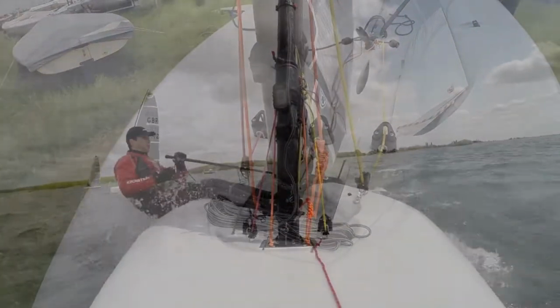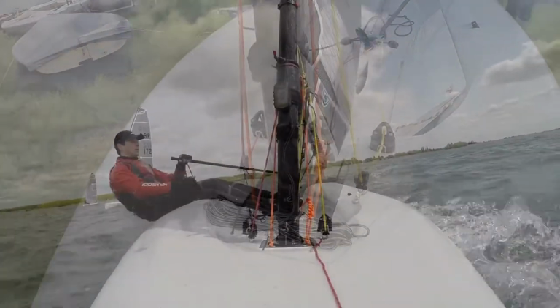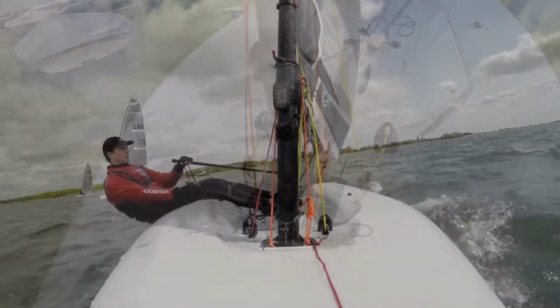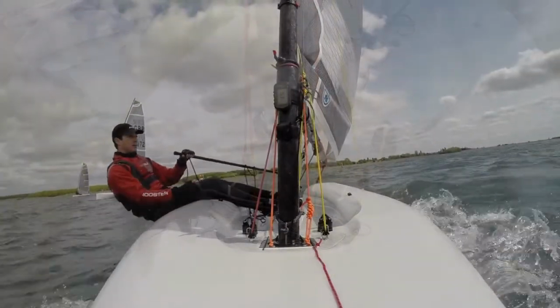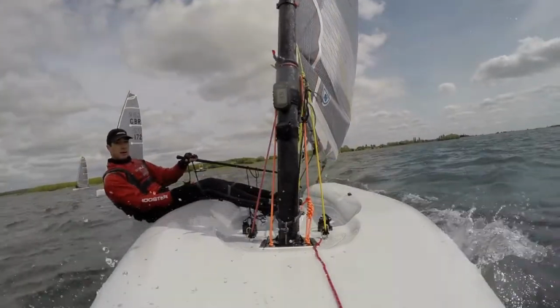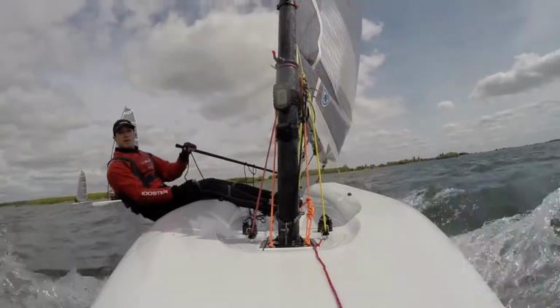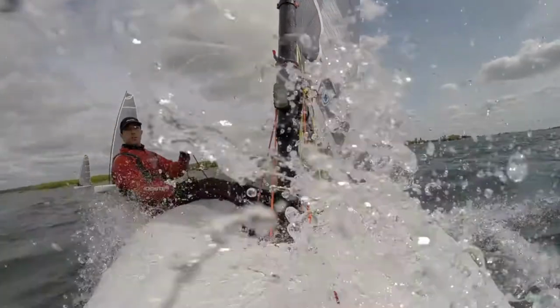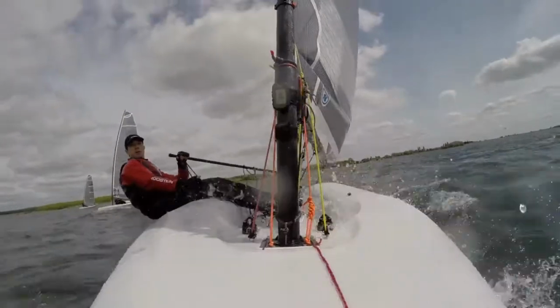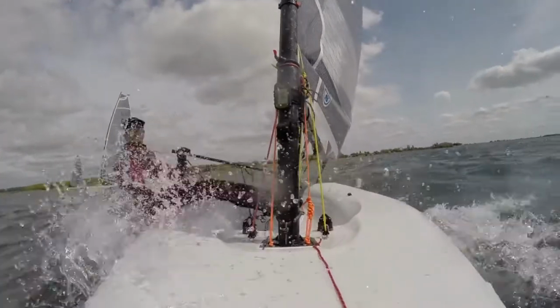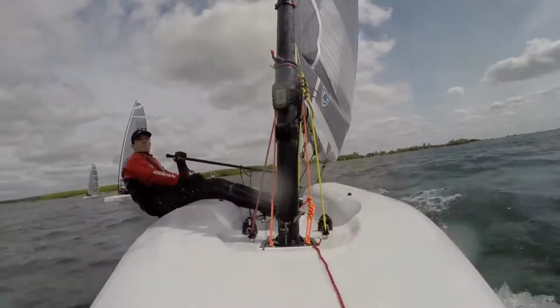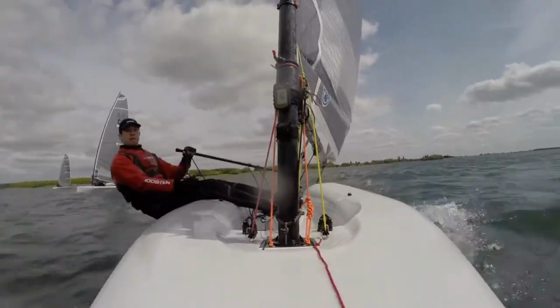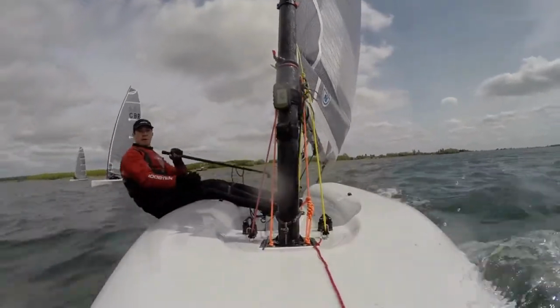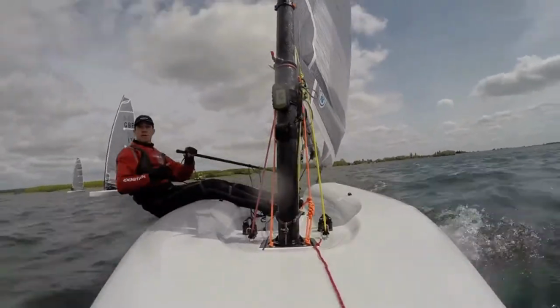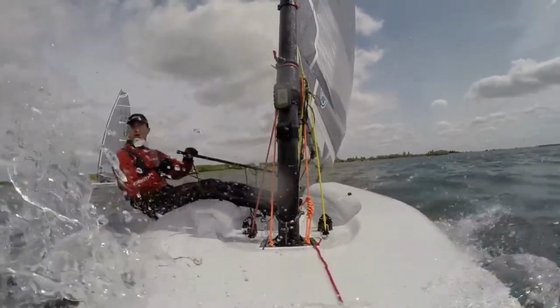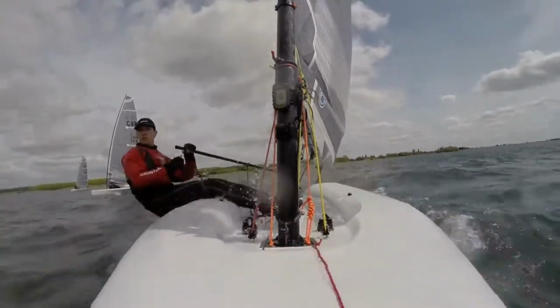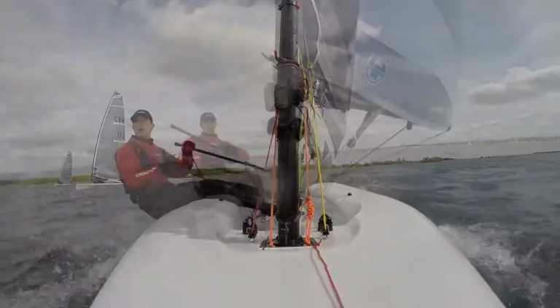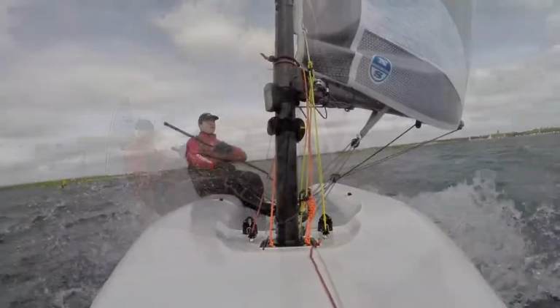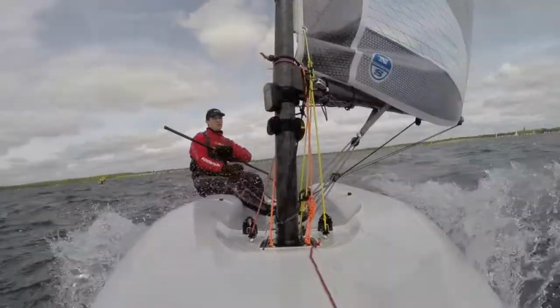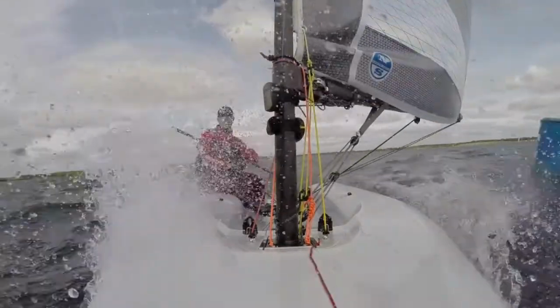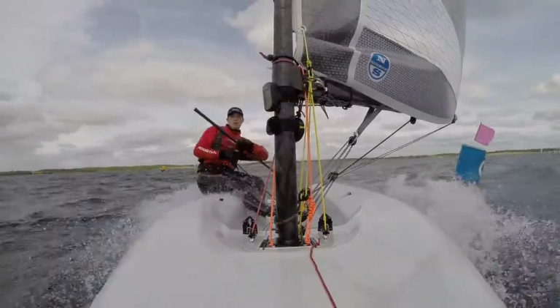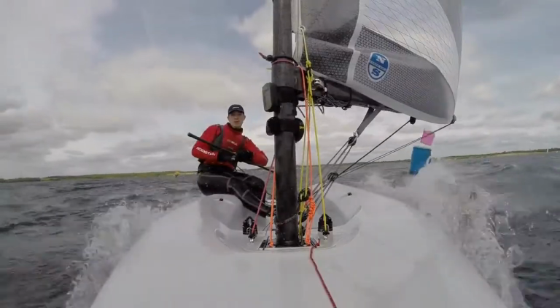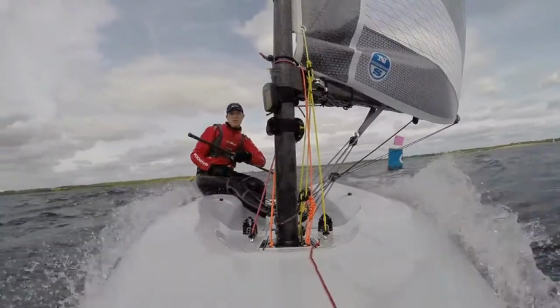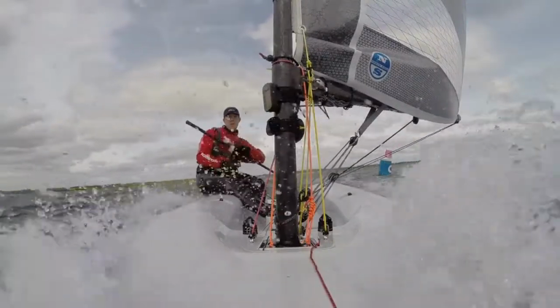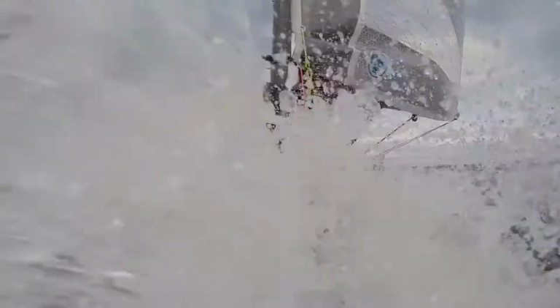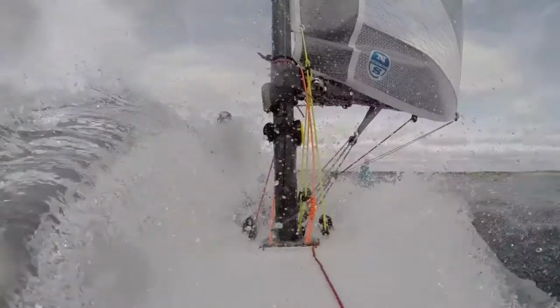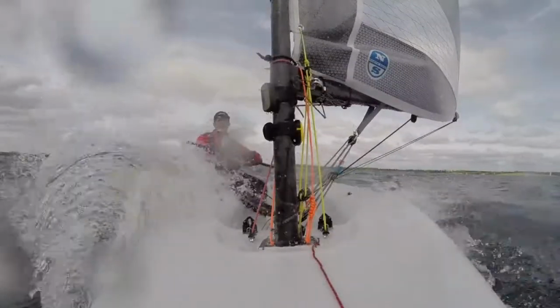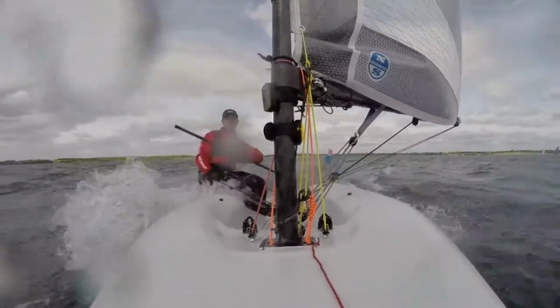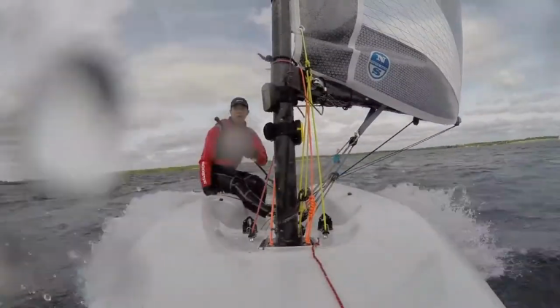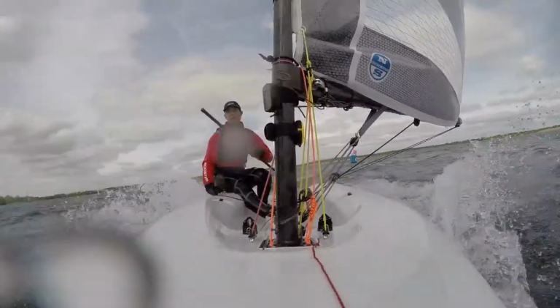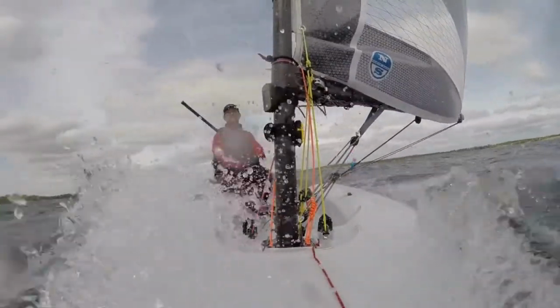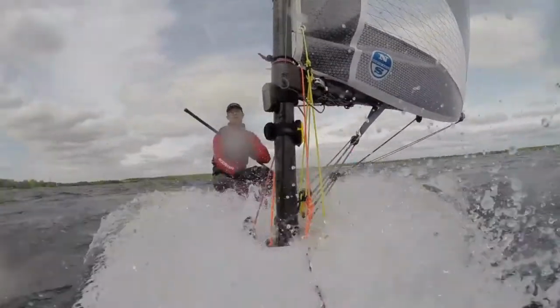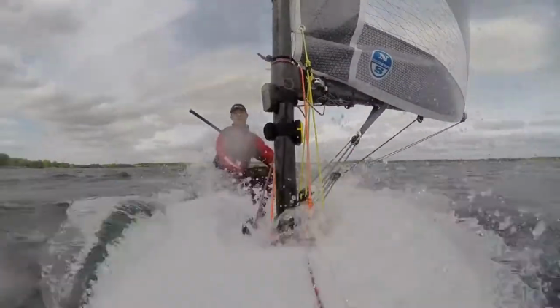It only takes a rogue wave, like this. Or this. Or this.